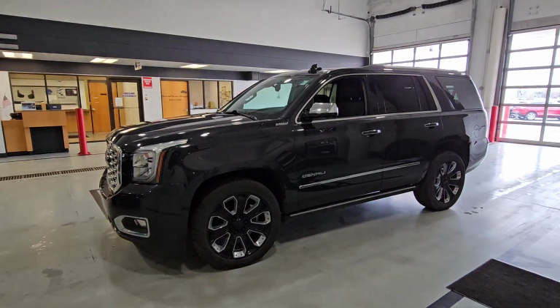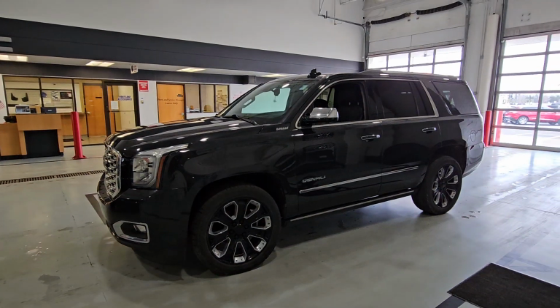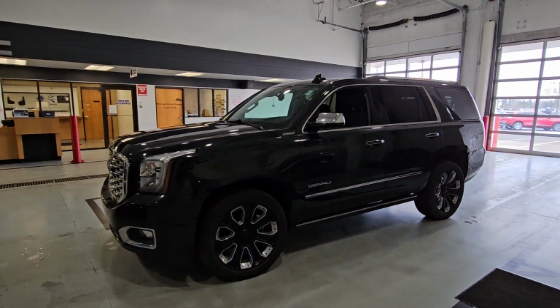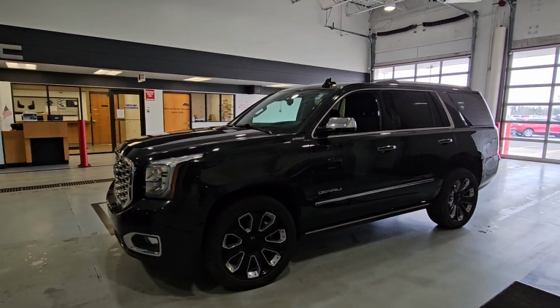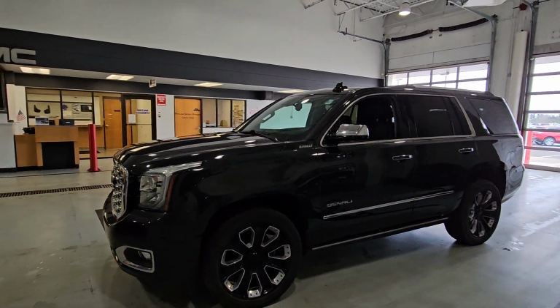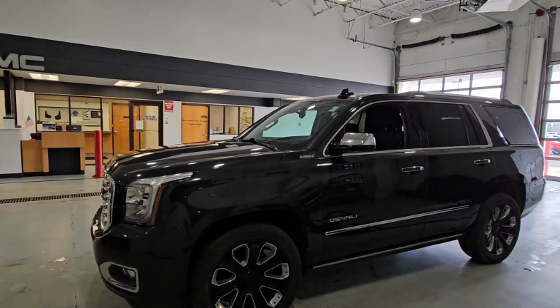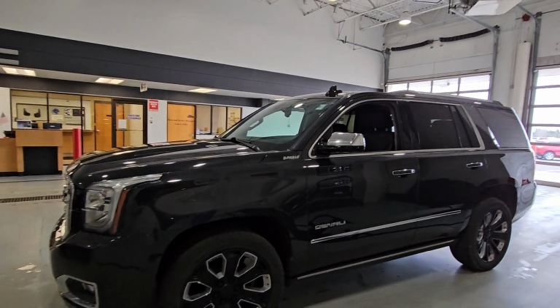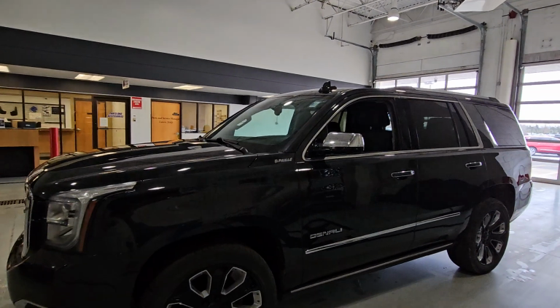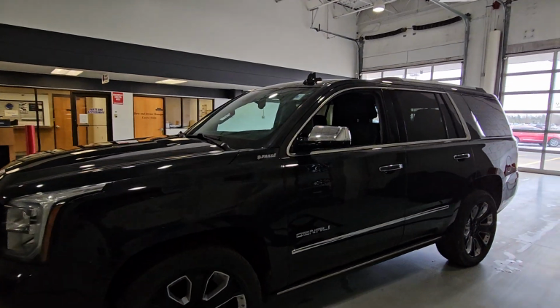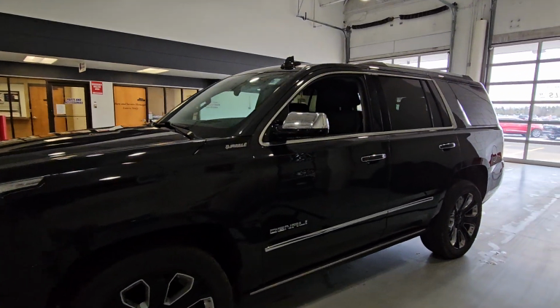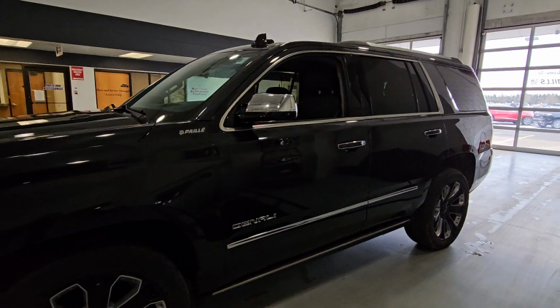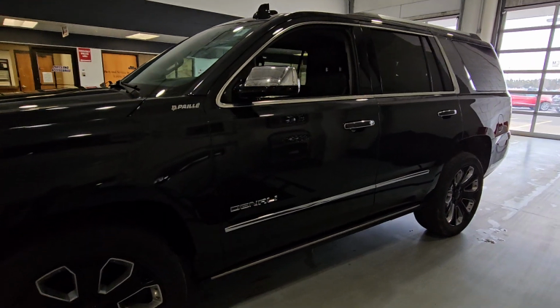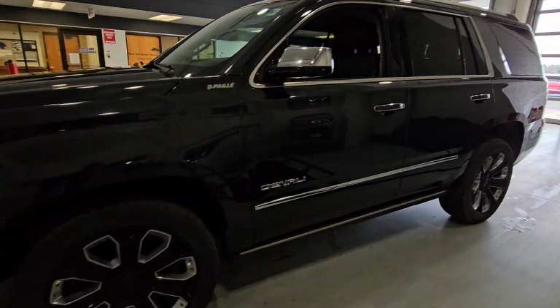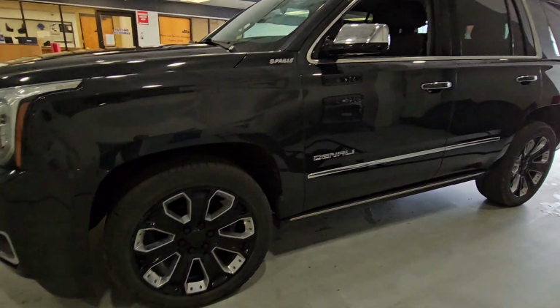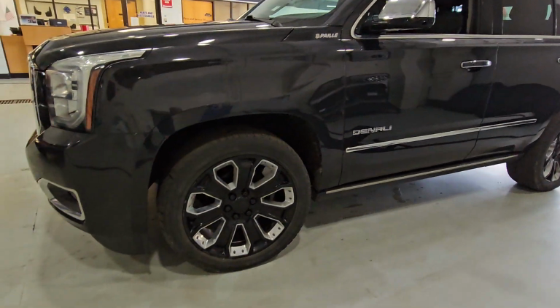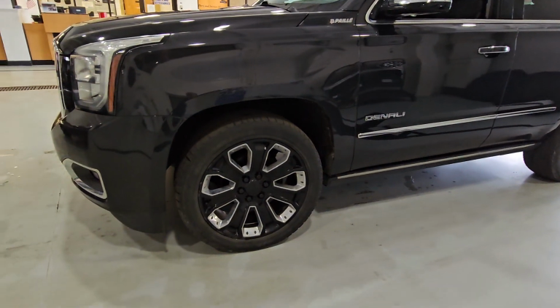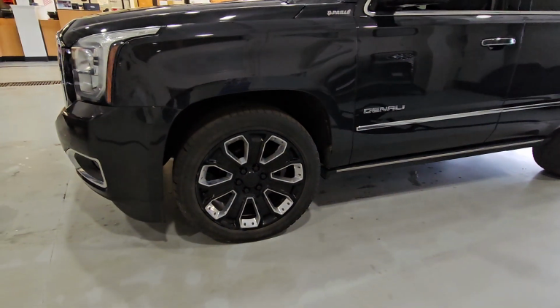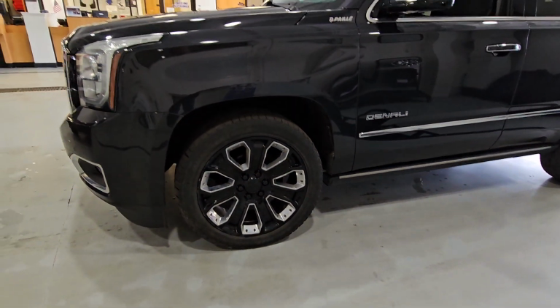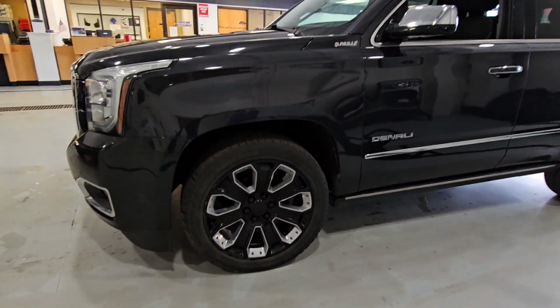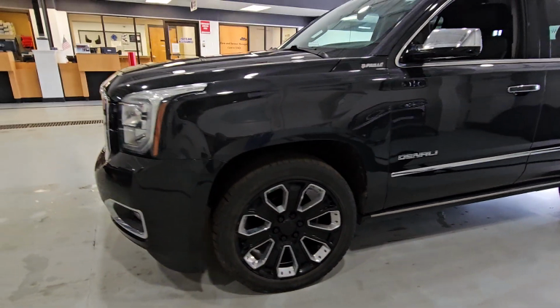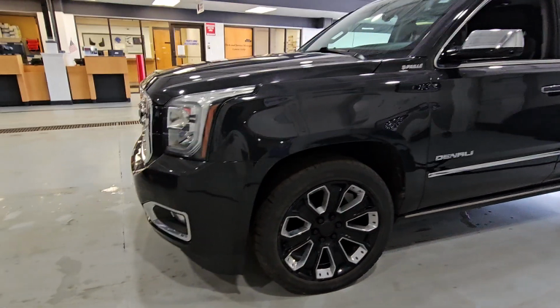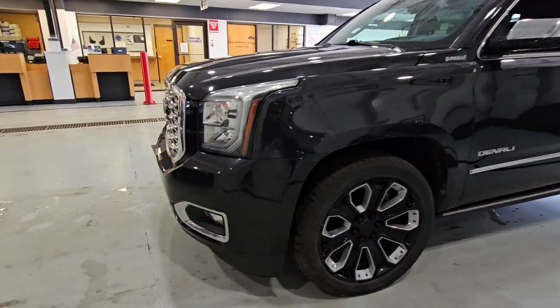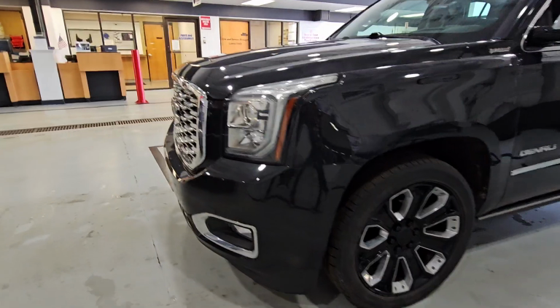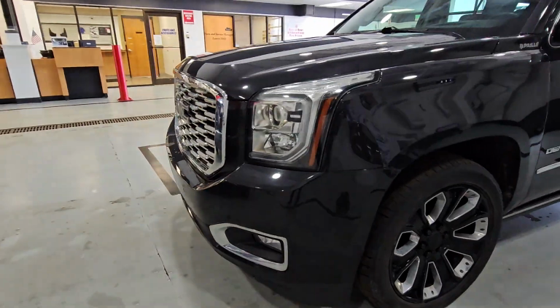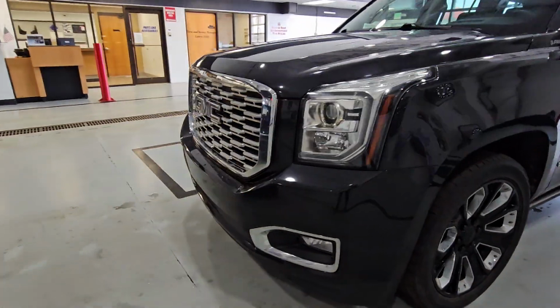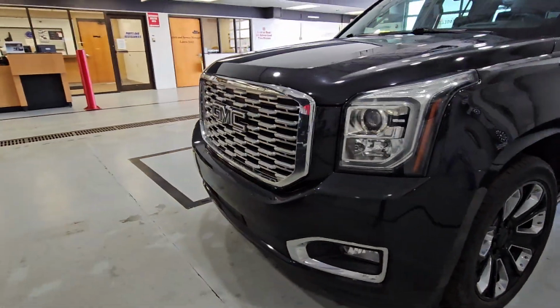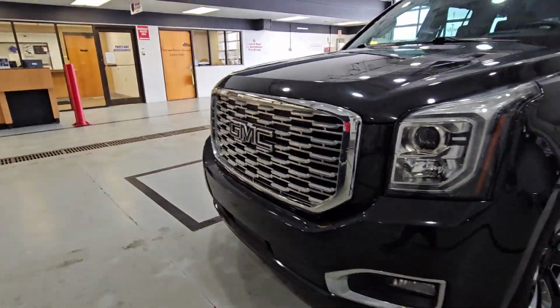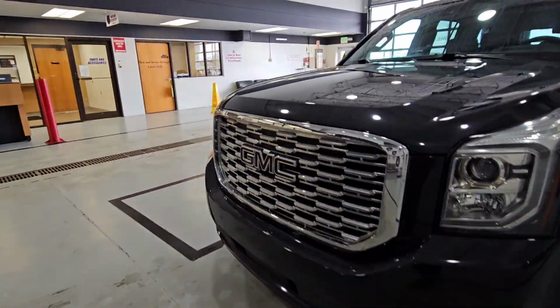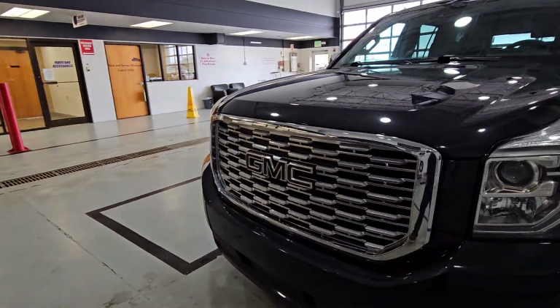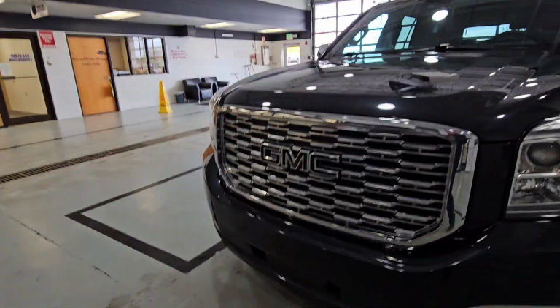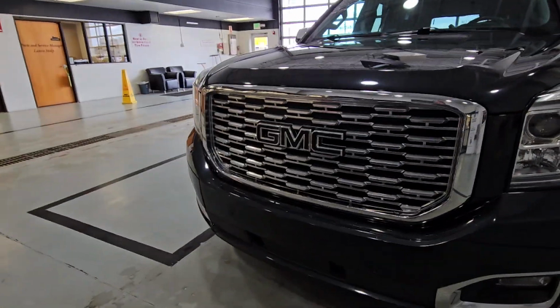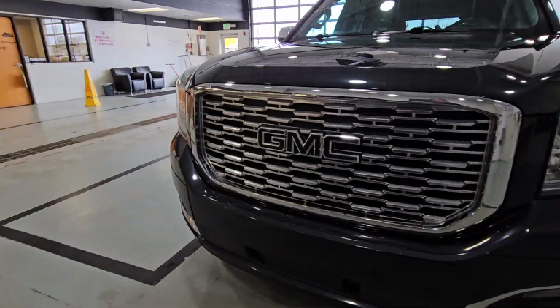2020 Yukon Denali, 44,000 miles, 51 and change will be your price. It is a blacked-out edition — black bow ties, black rims.